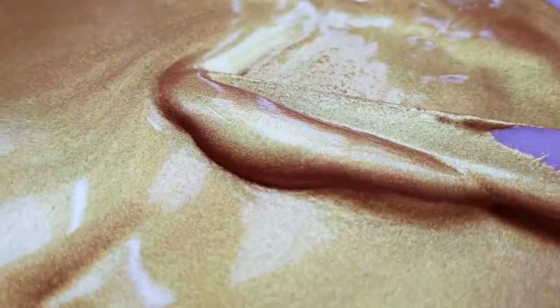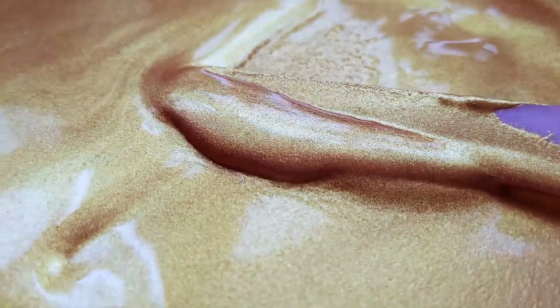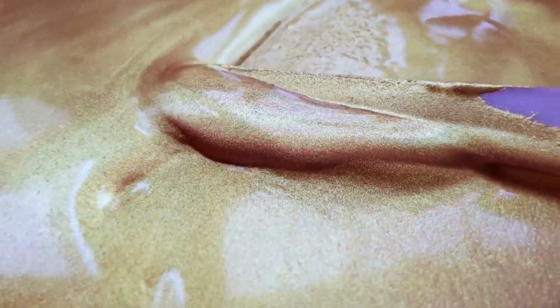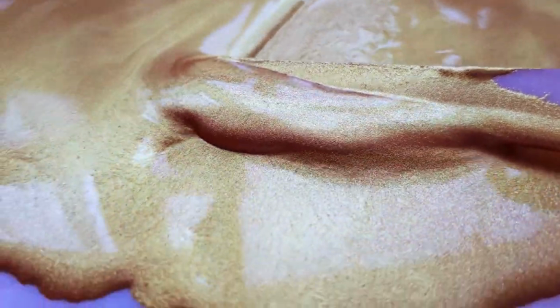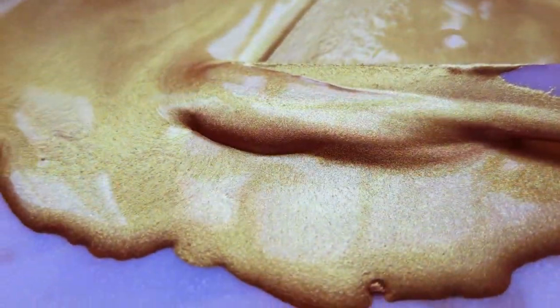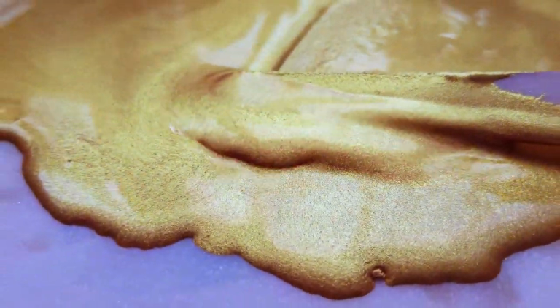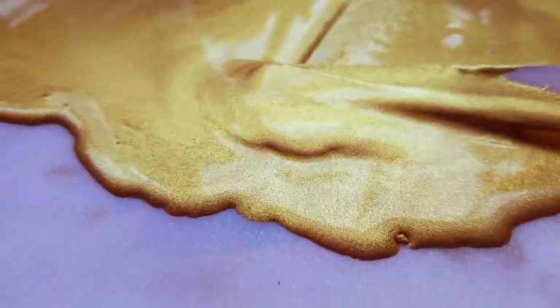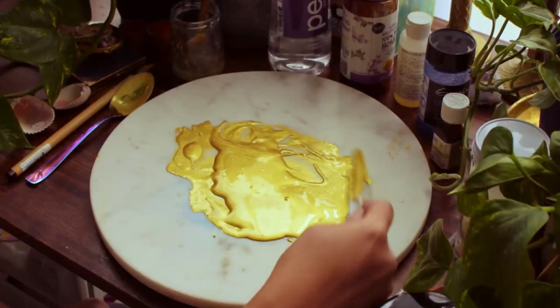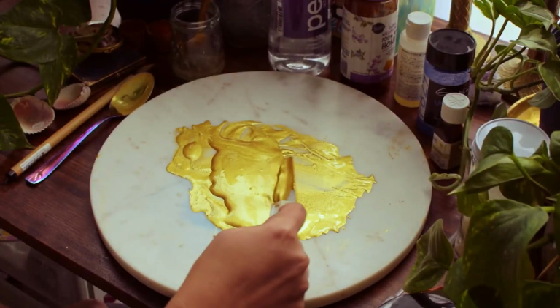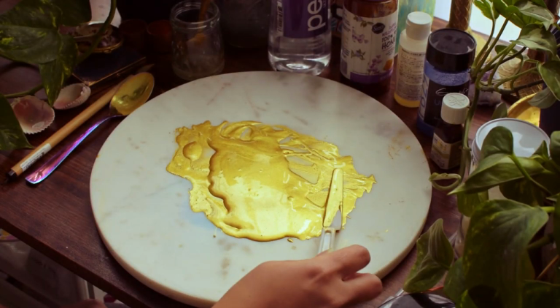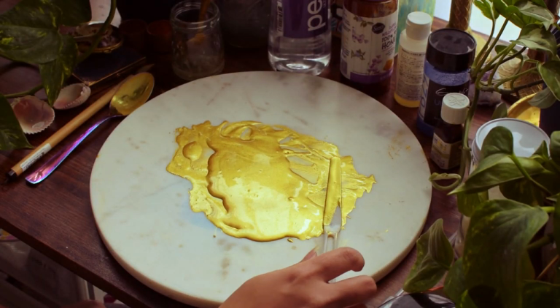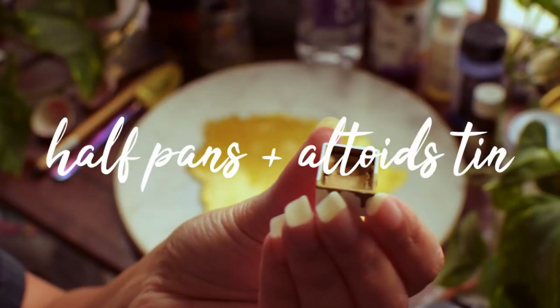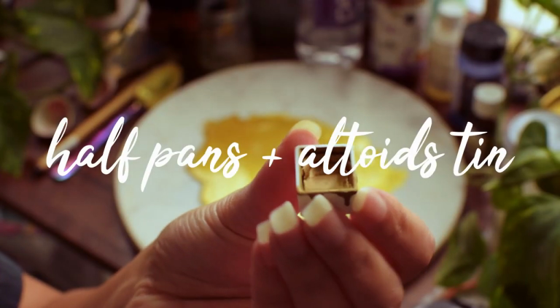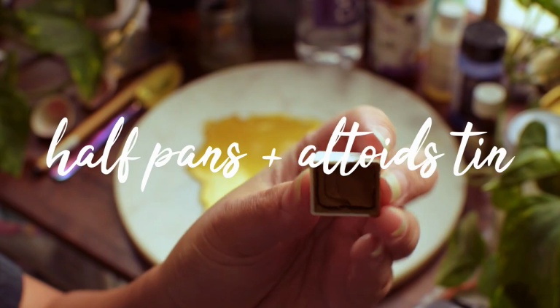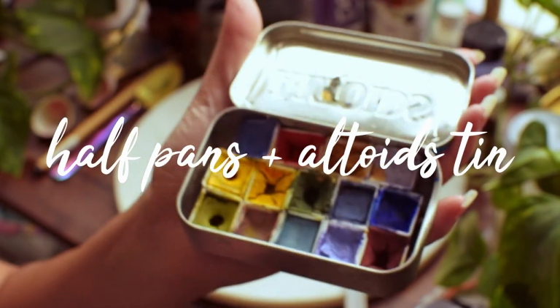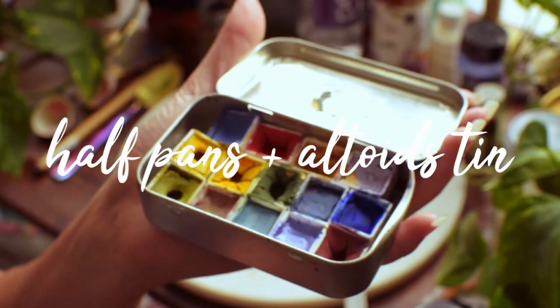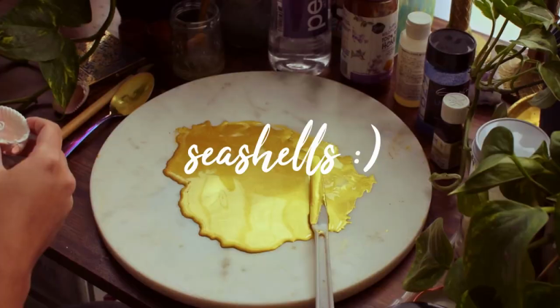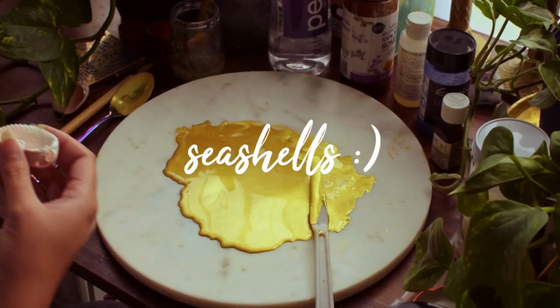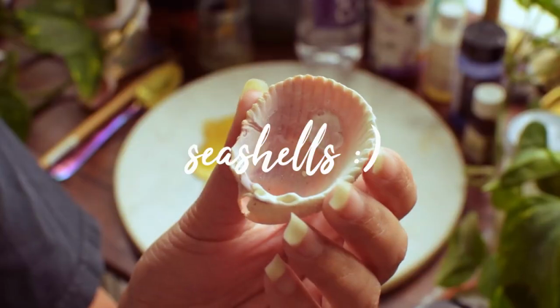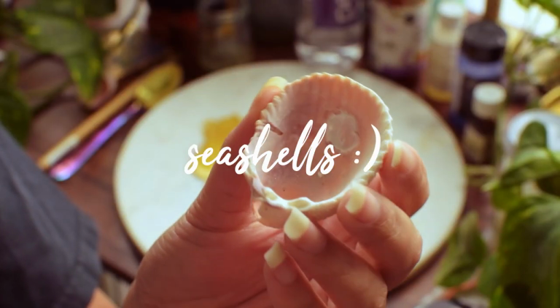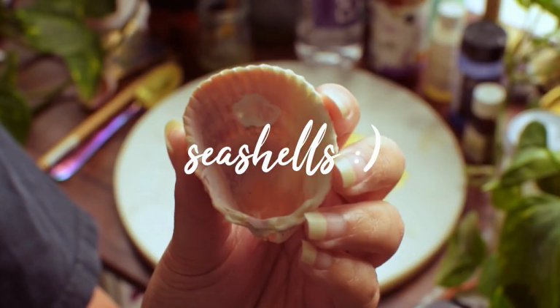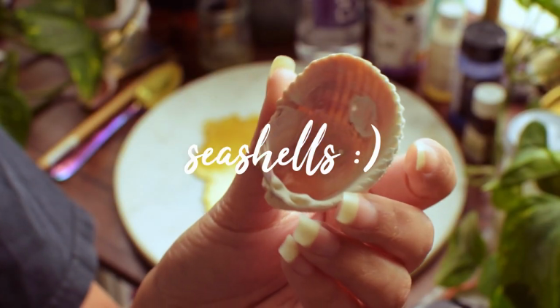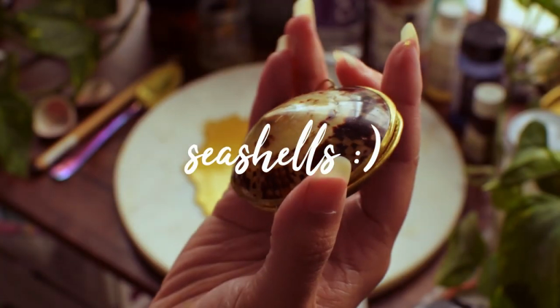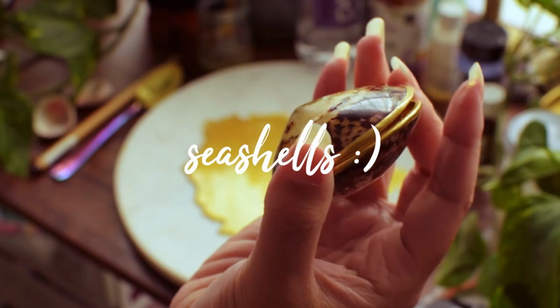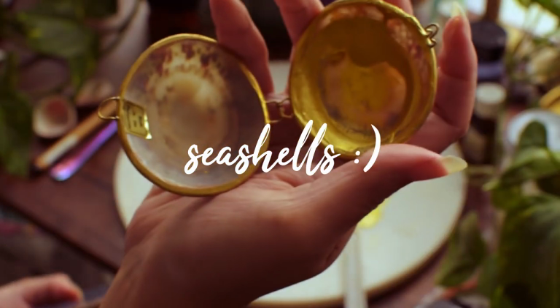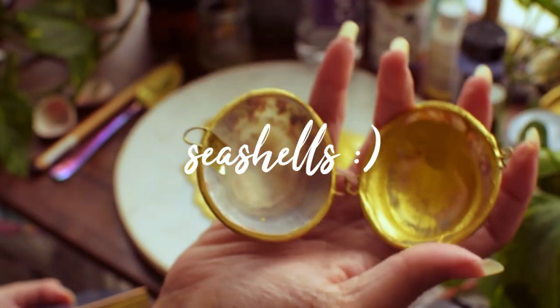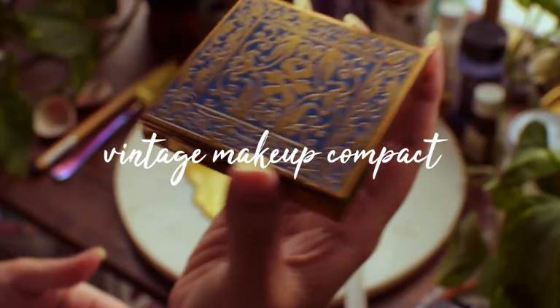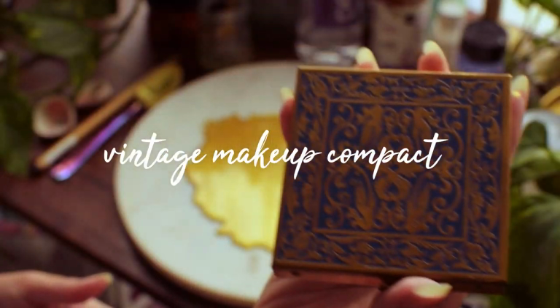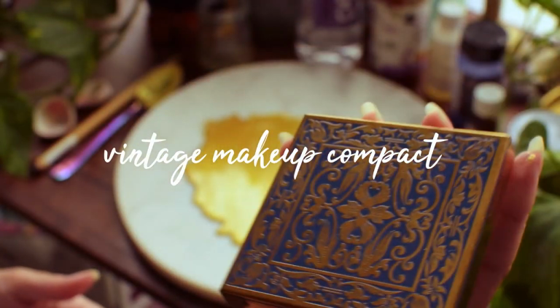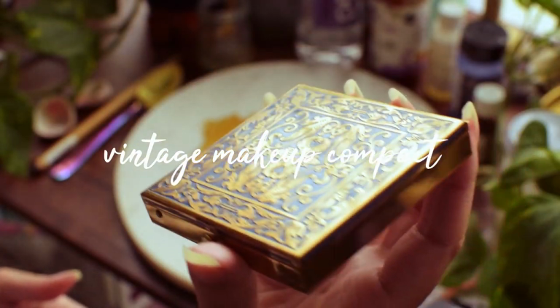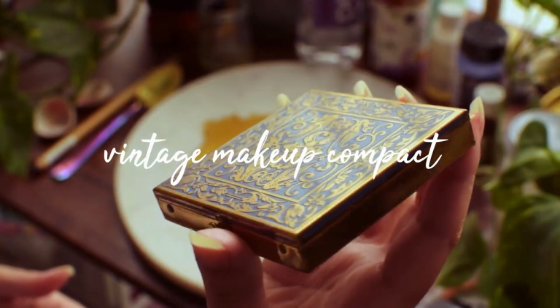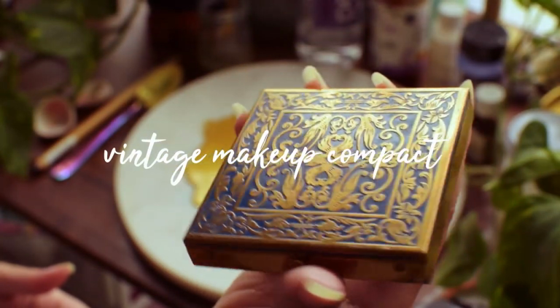Once the paint is all mixed, I use a palette knife to pour it into pots. You can use plastic pans that fit into most paint palettes, or you can get creative and put them into other things — I've used seashells before. Today I'm going to fill this little vintage compact I got from a thrift store last year.